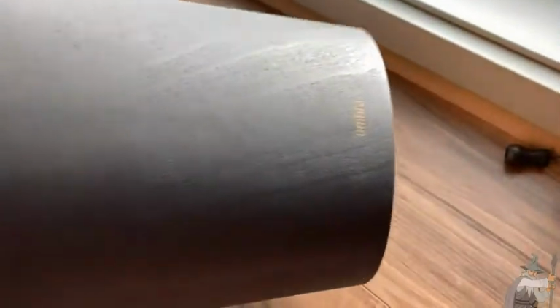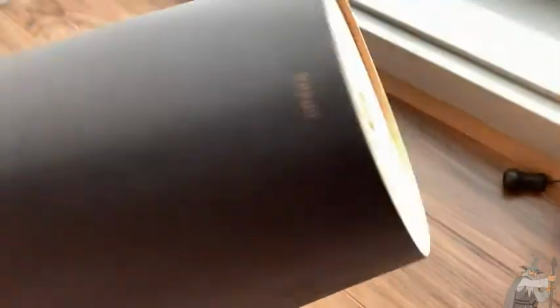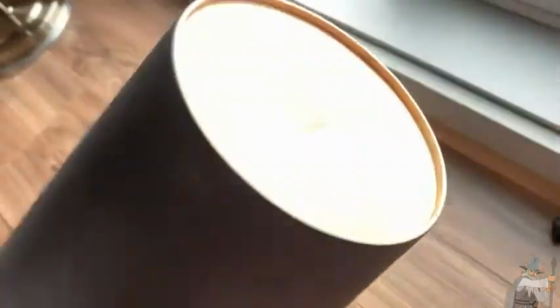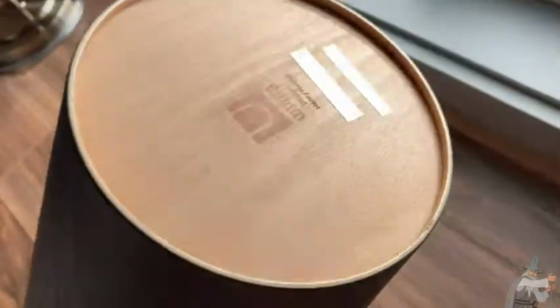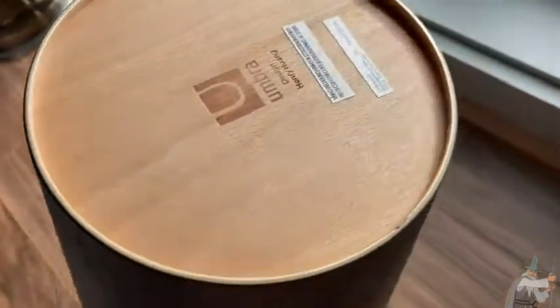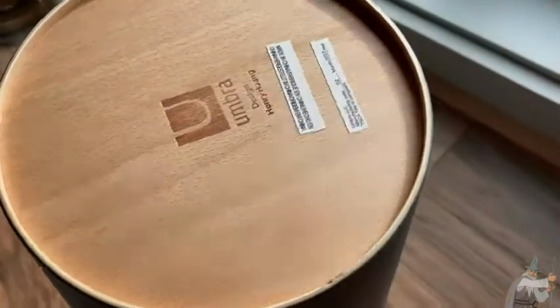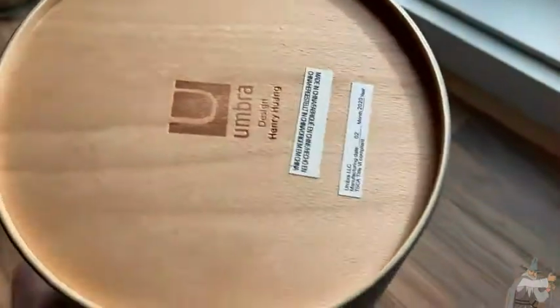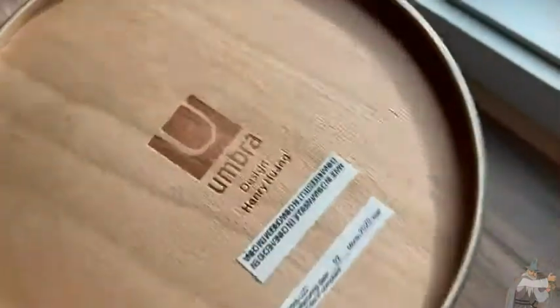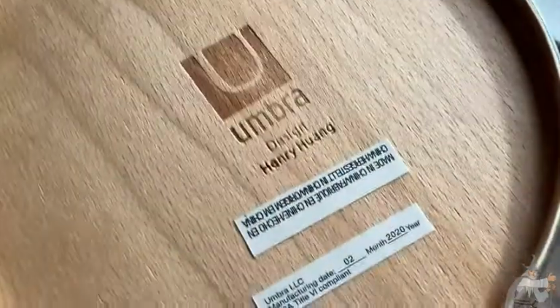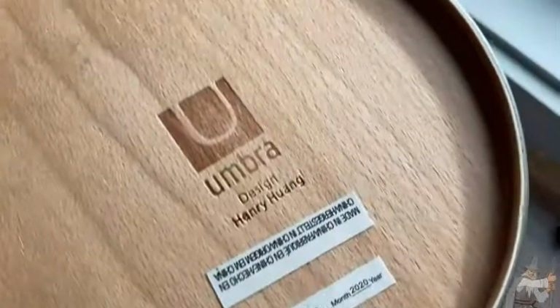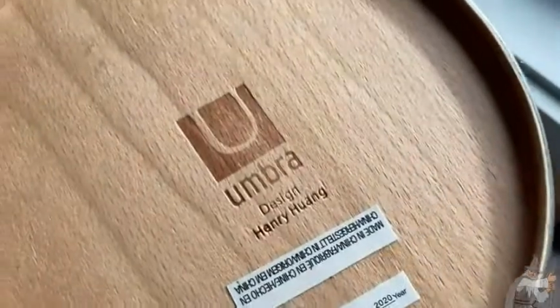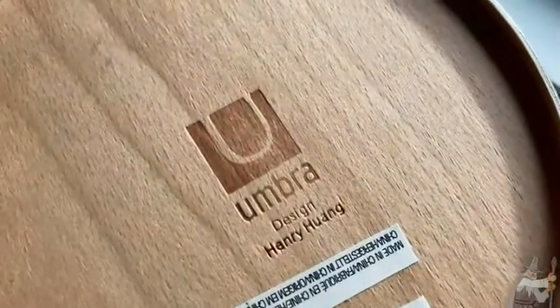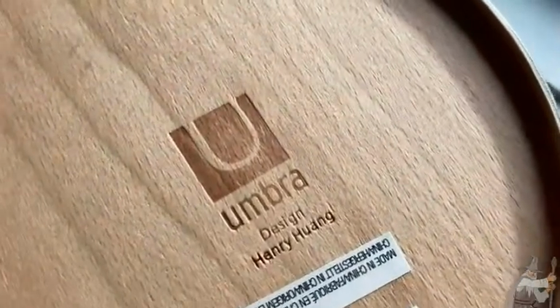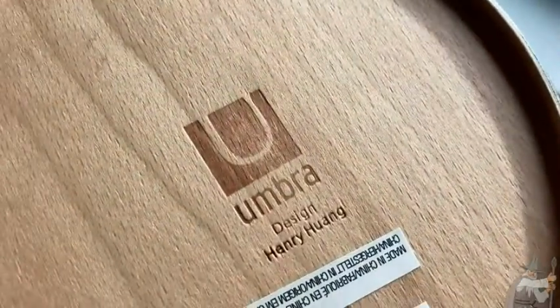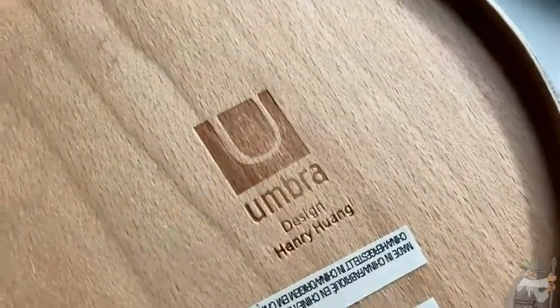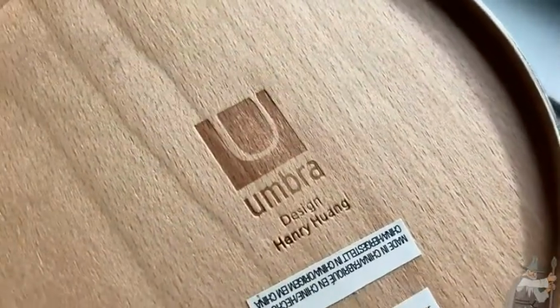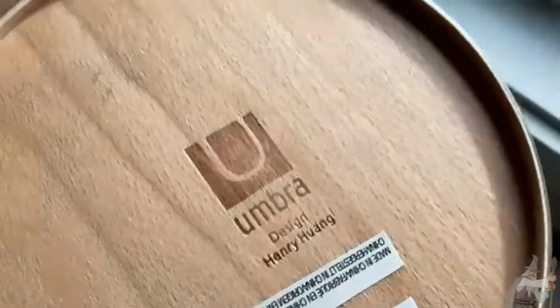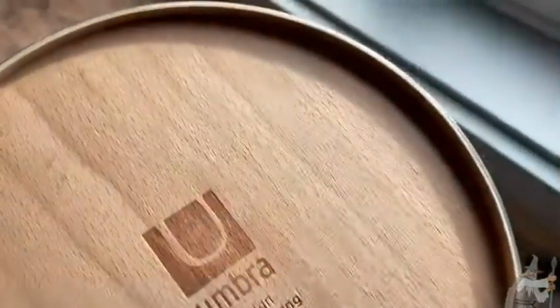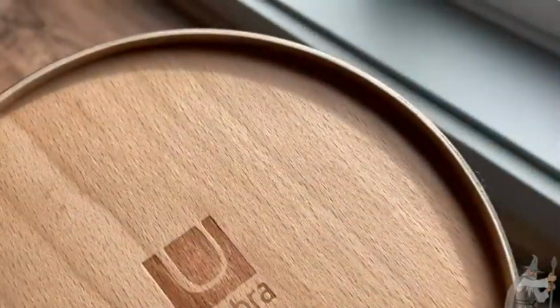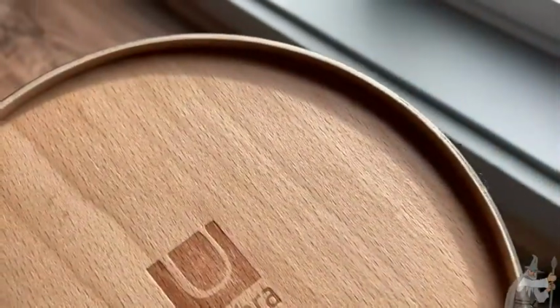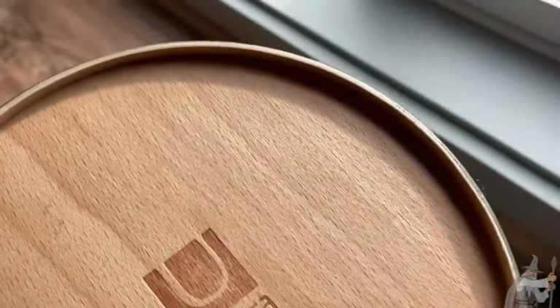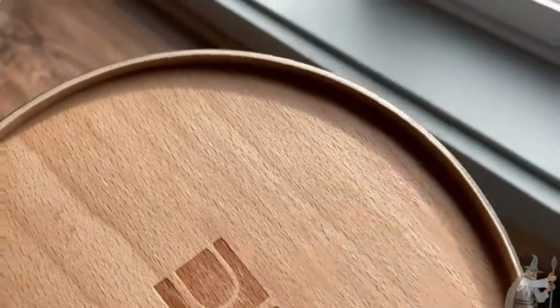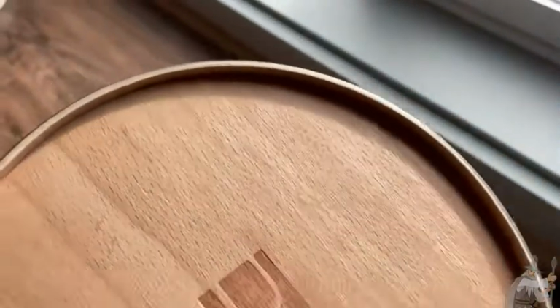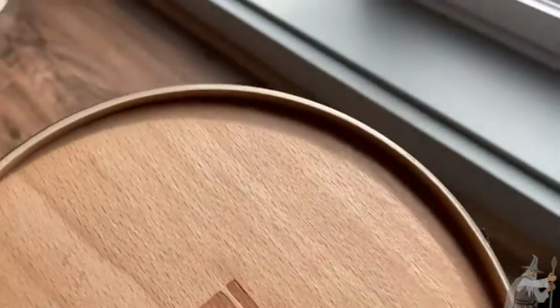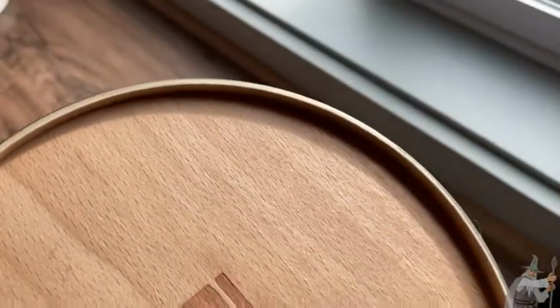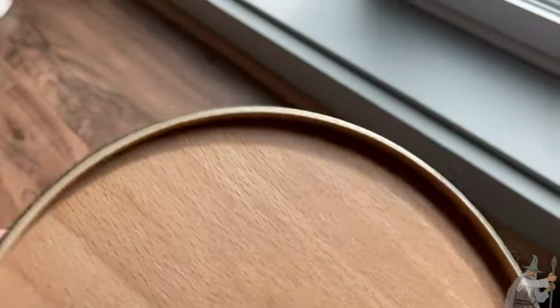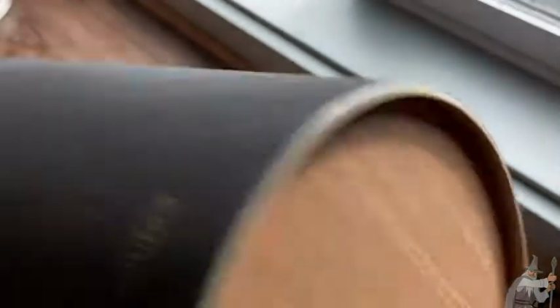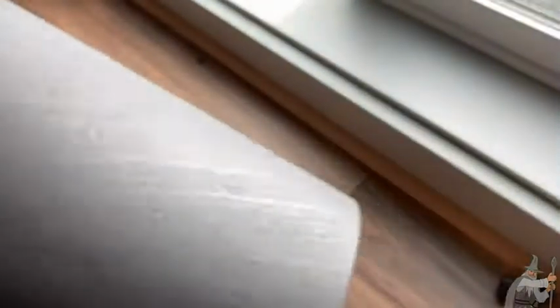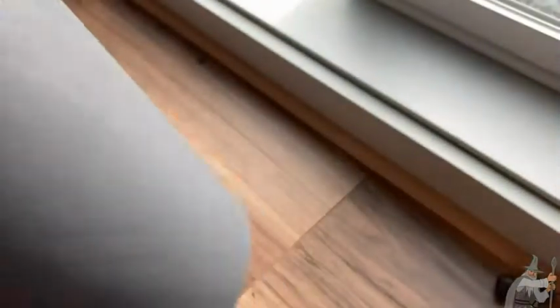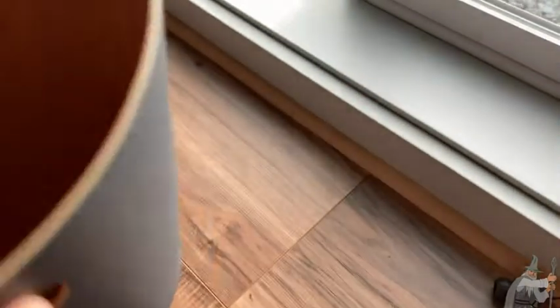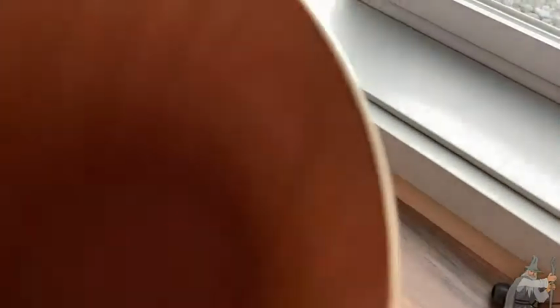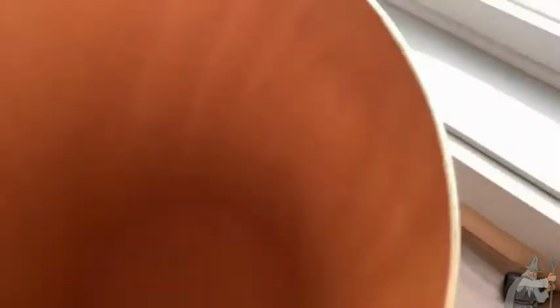Umbra. Let's look at the bottom here and see what it says. Umbra, designed by Henry Huang. Very, very cool. Very nice. What a nice little trash can, right?